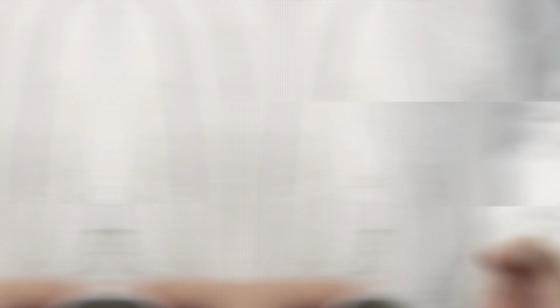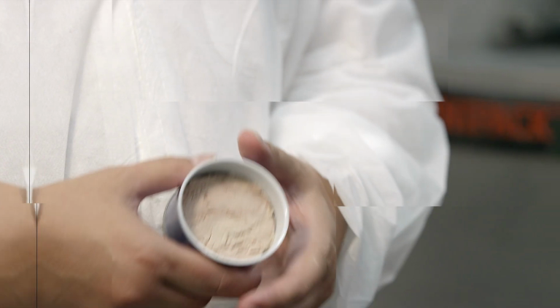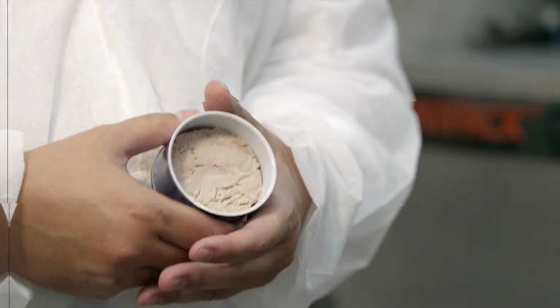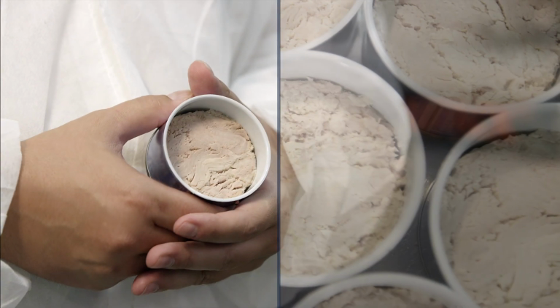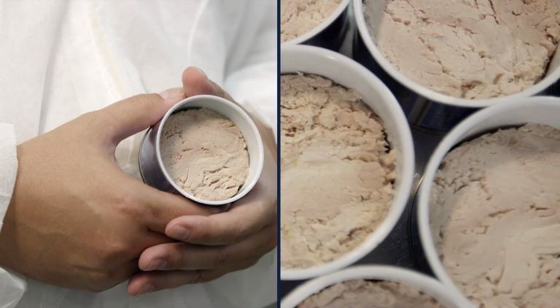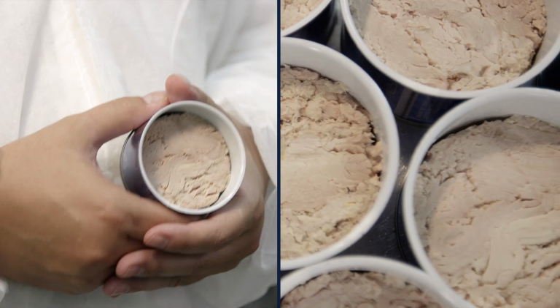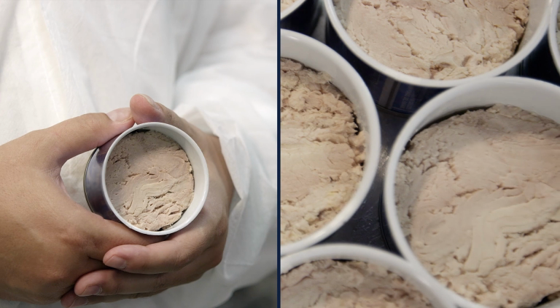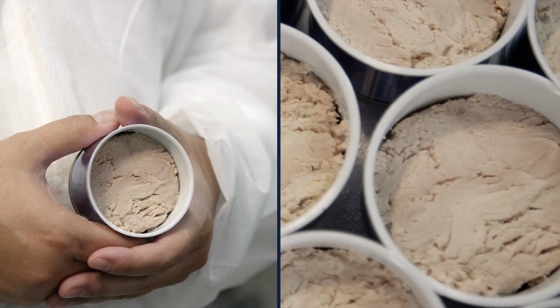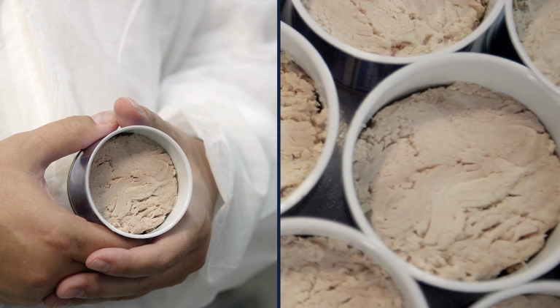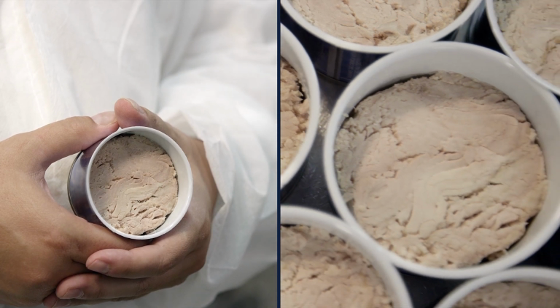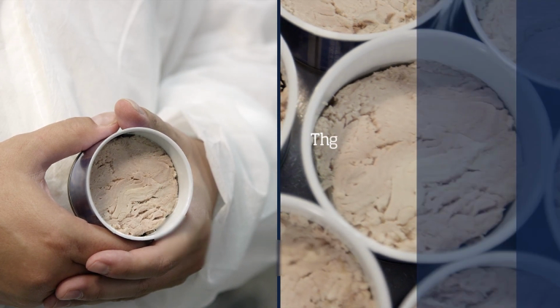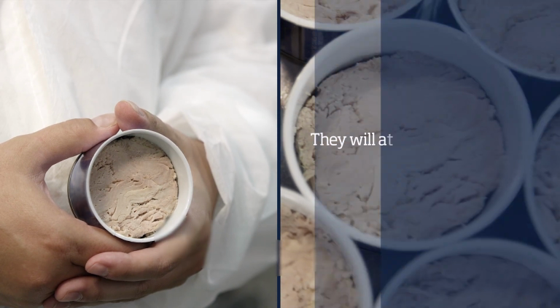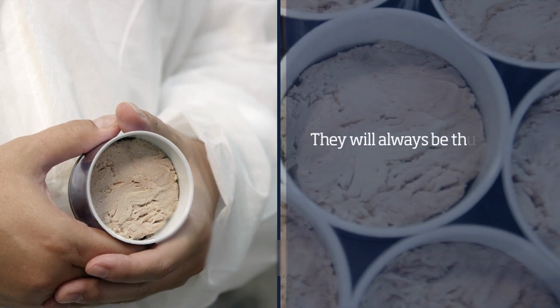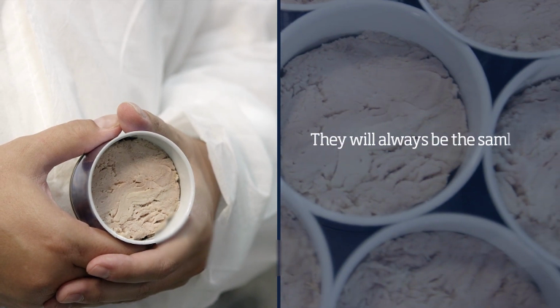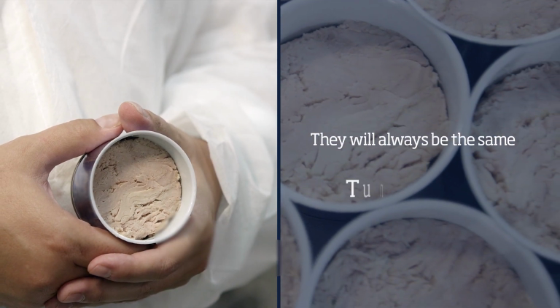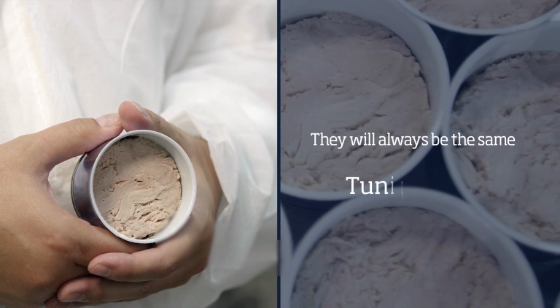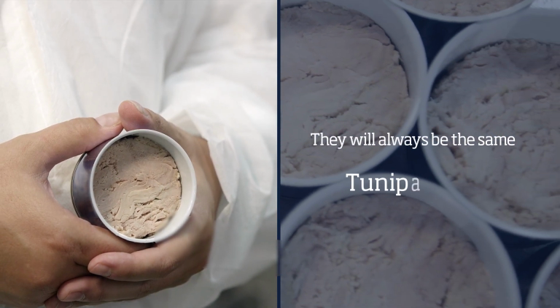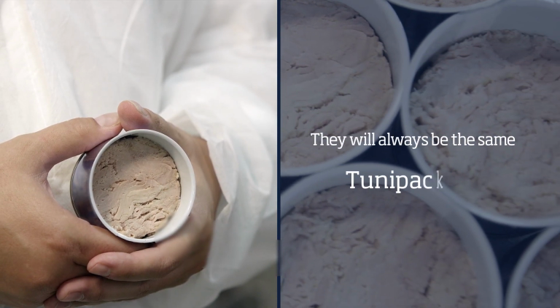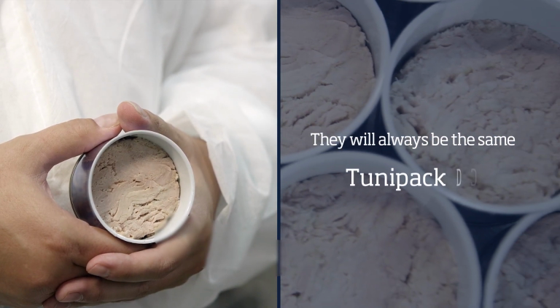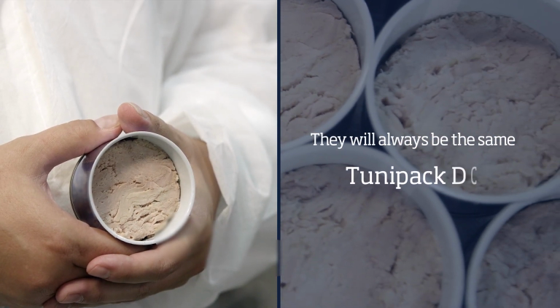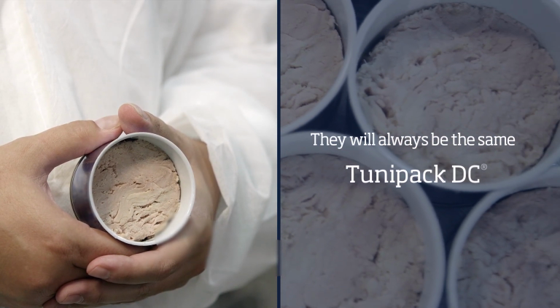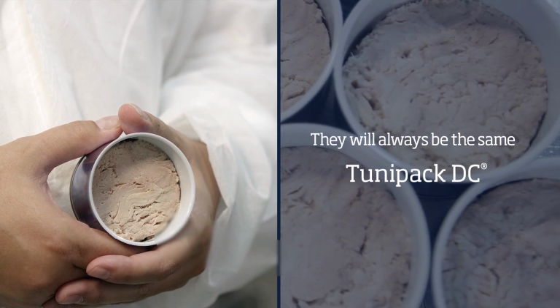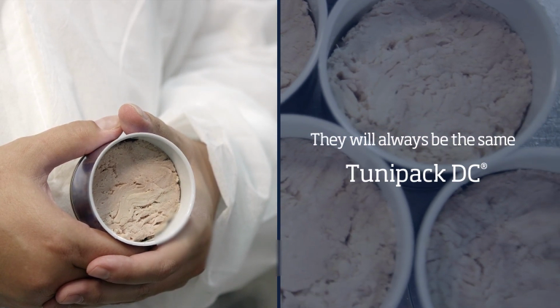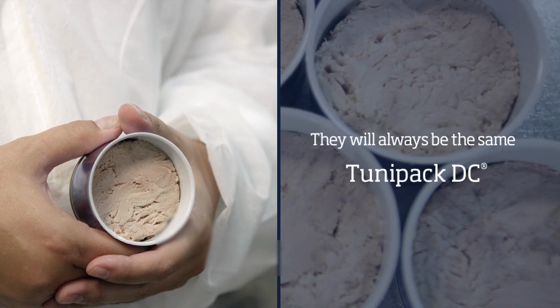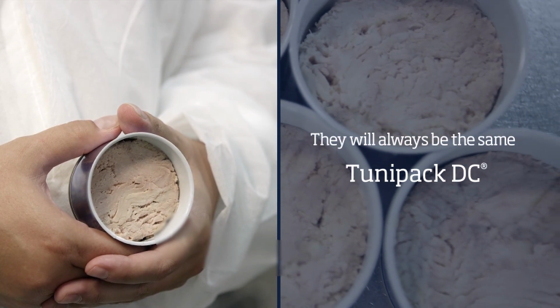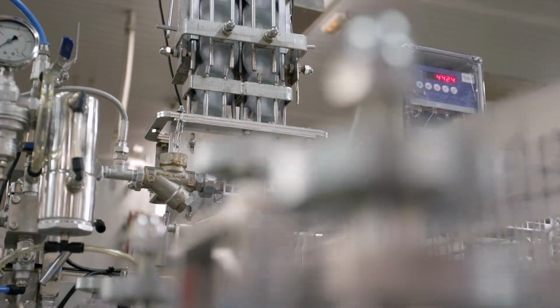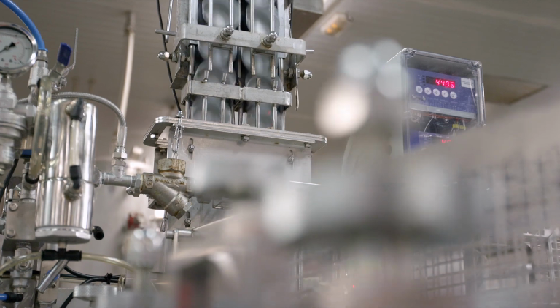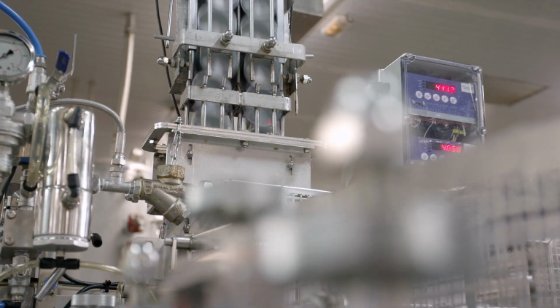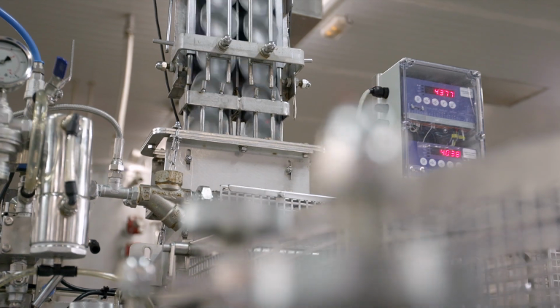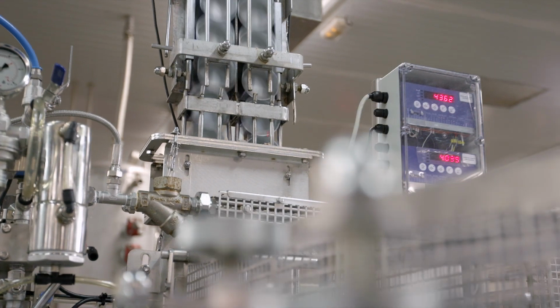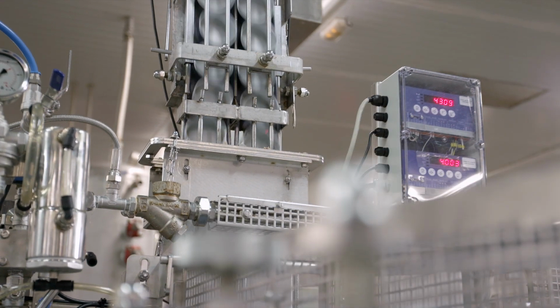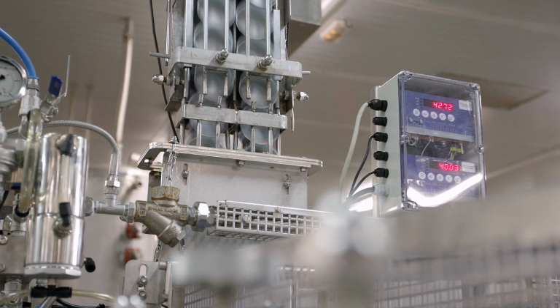These cans are the same. They will always be the same. We can now say that all of these will also be the same.